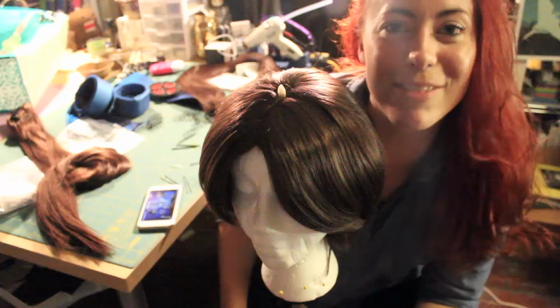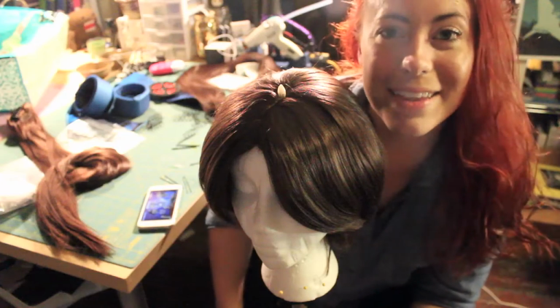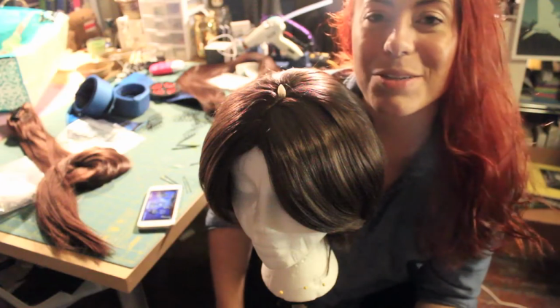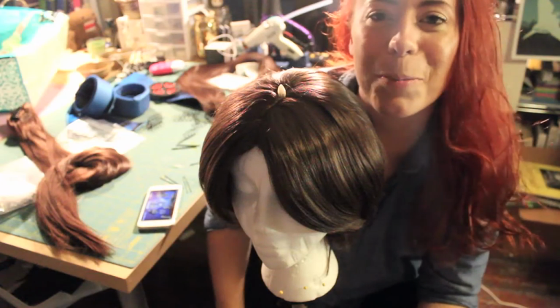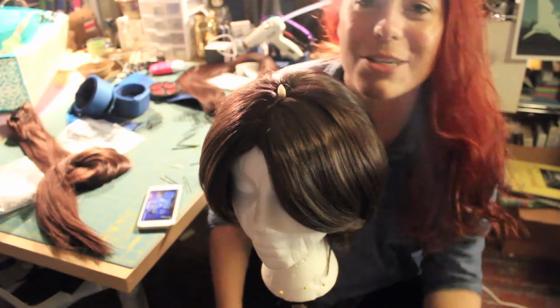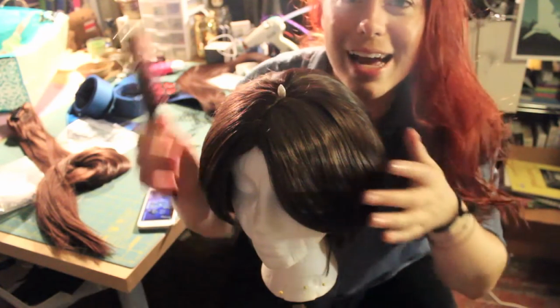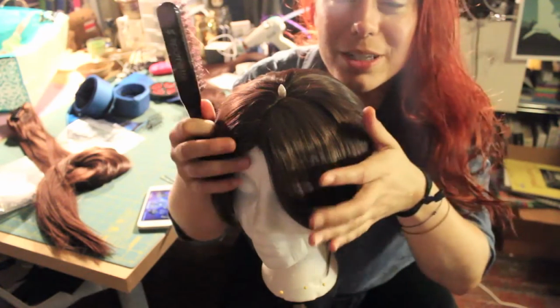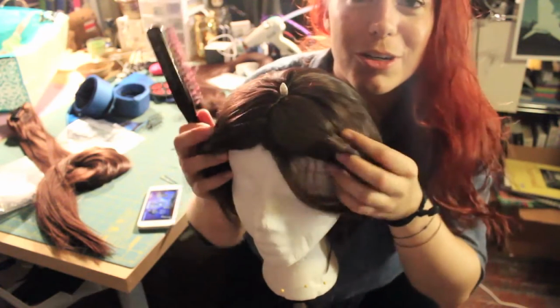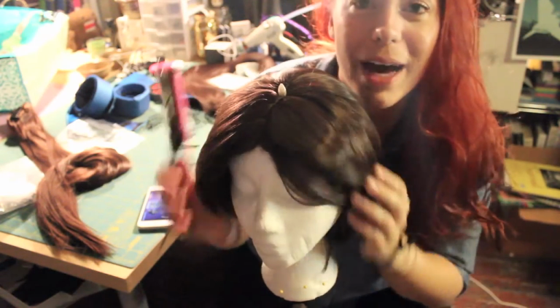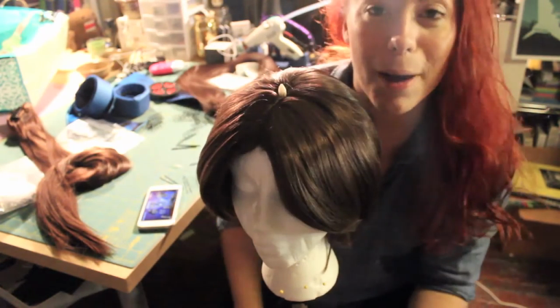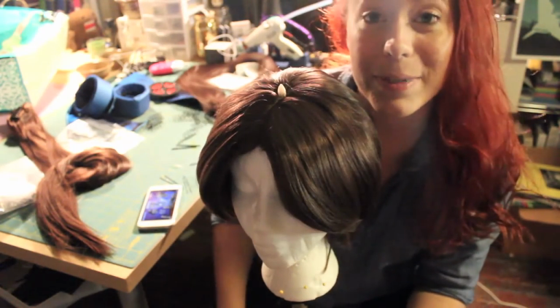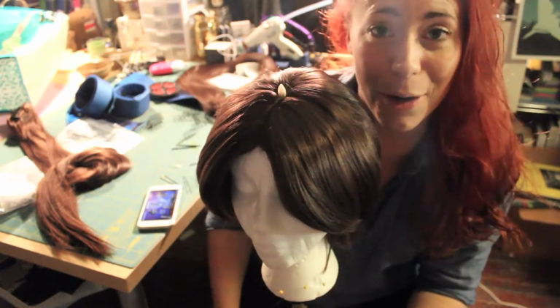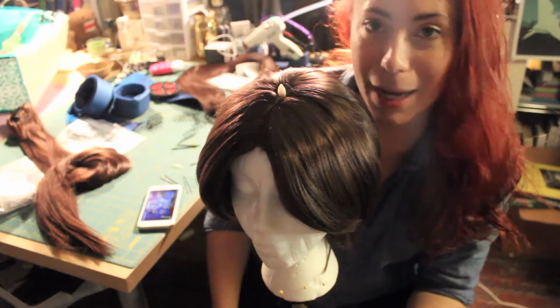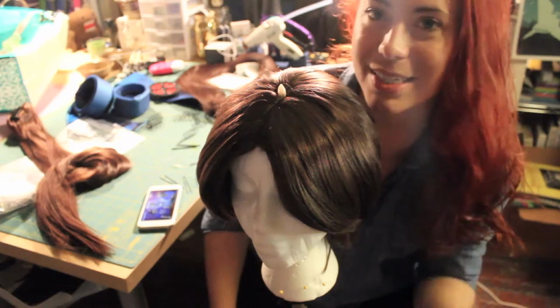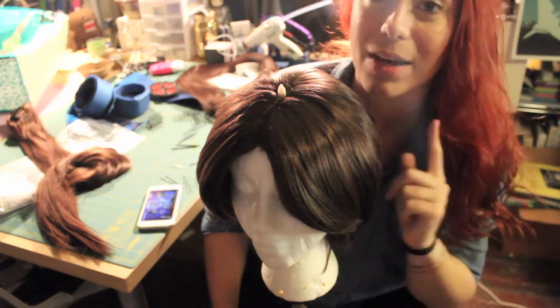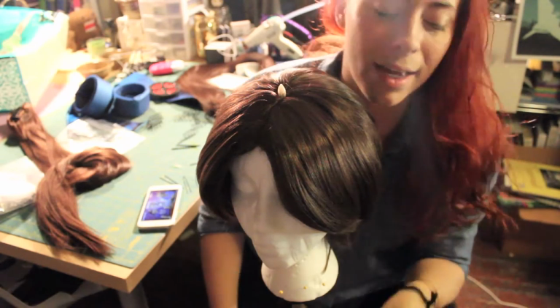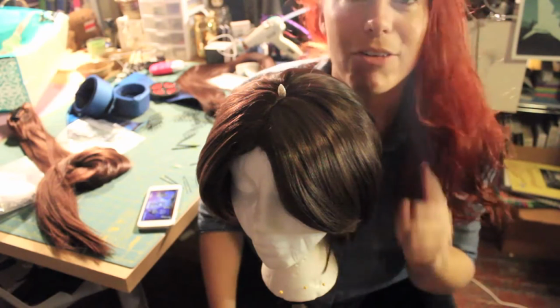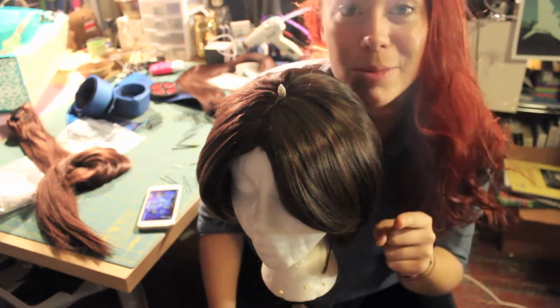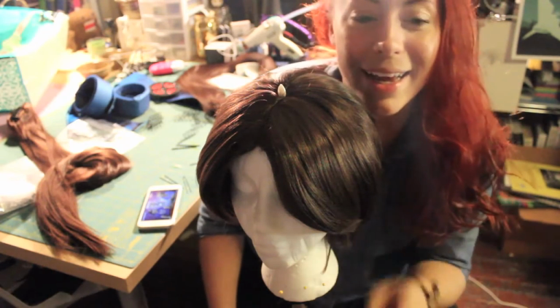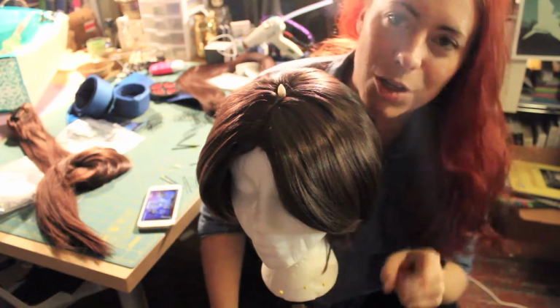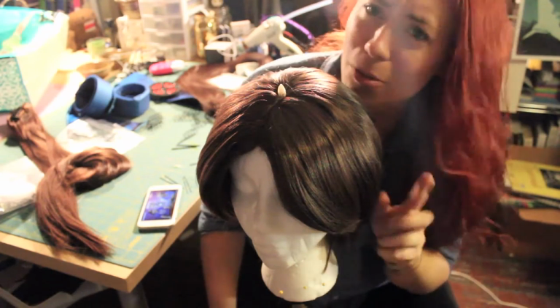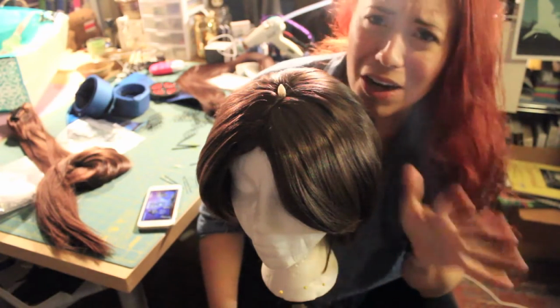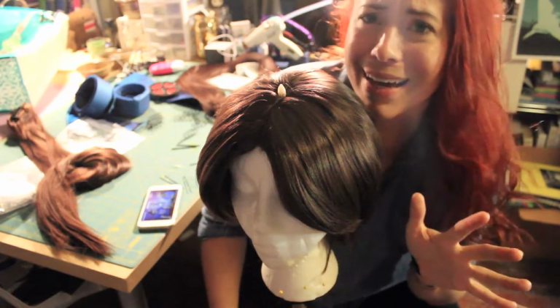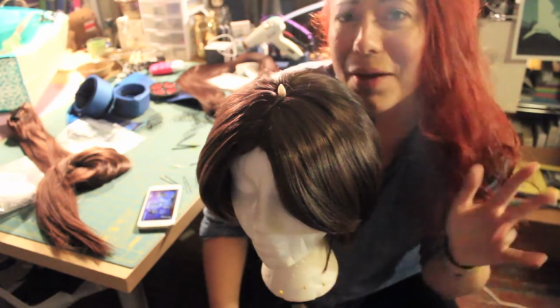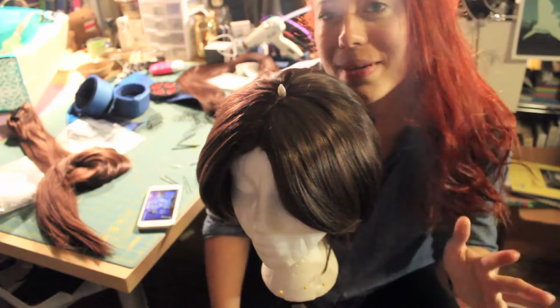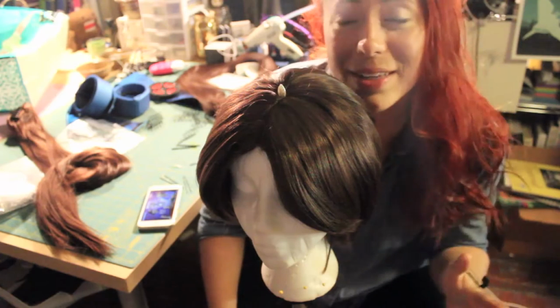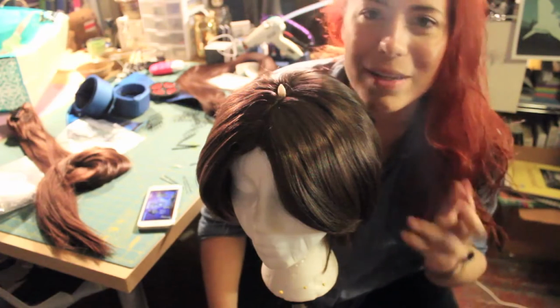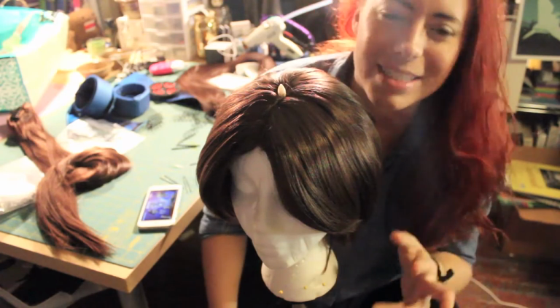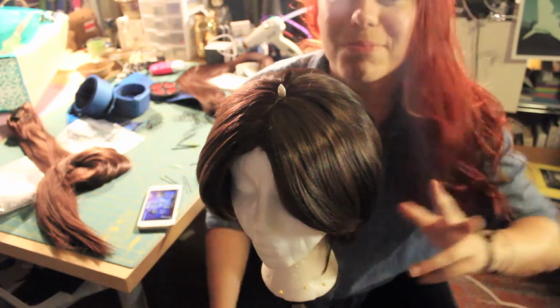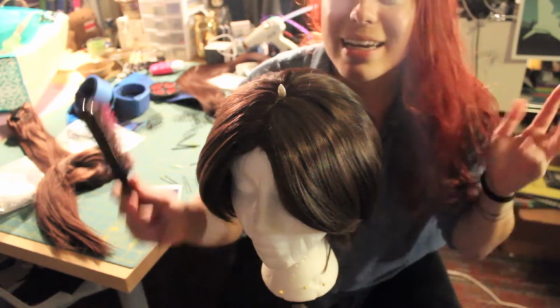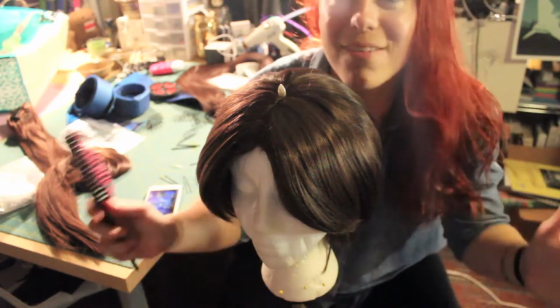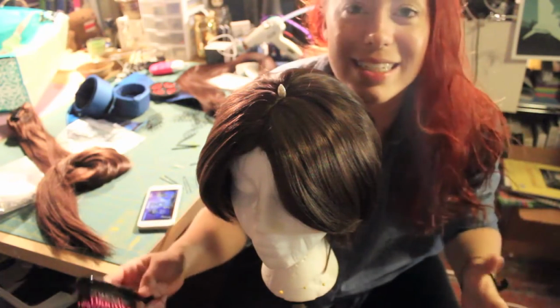Hey everybody out there in YouTube! So today I'm going to show you how I properly put together my Princess Leia wig. A lot of you have asked about it, and I've told everyone online how I do it here and there, but it's hard to get everything together. So, tutorial time!